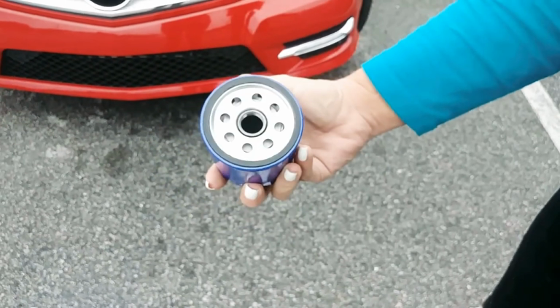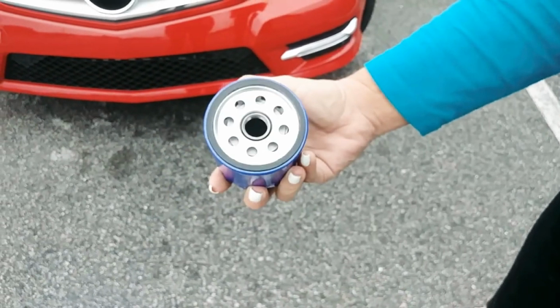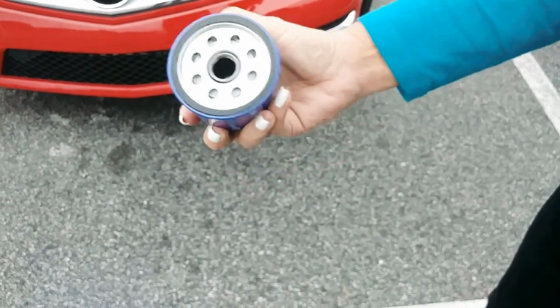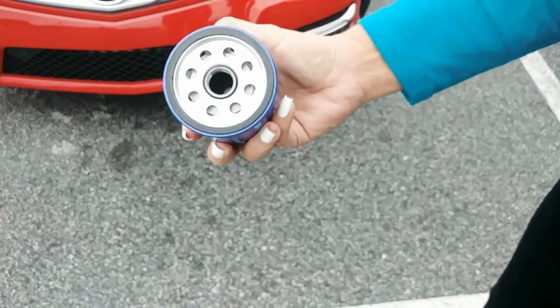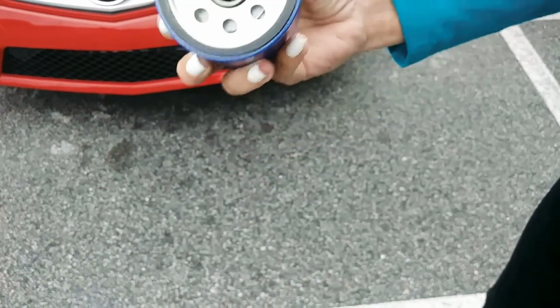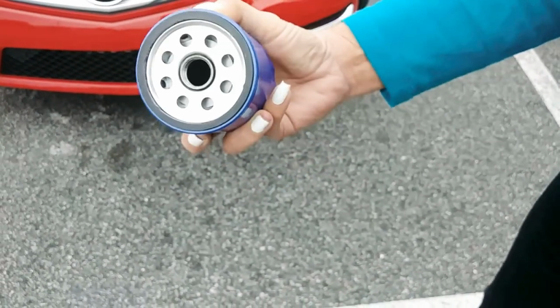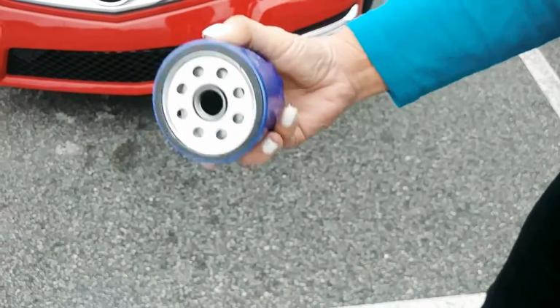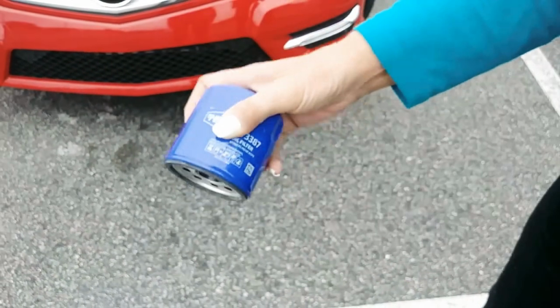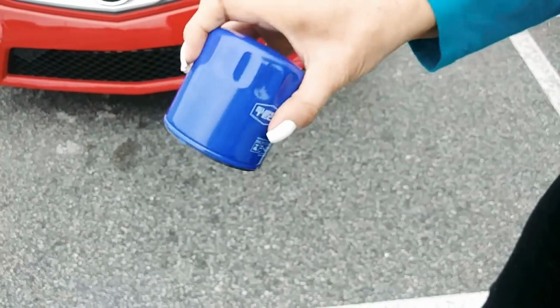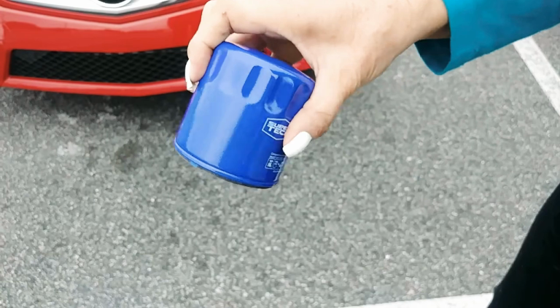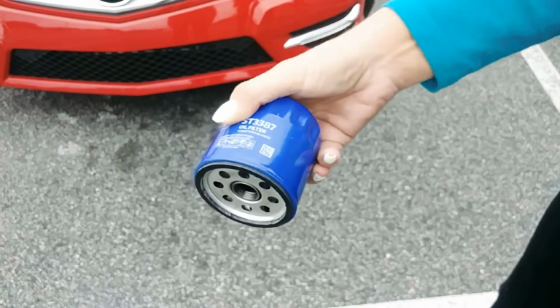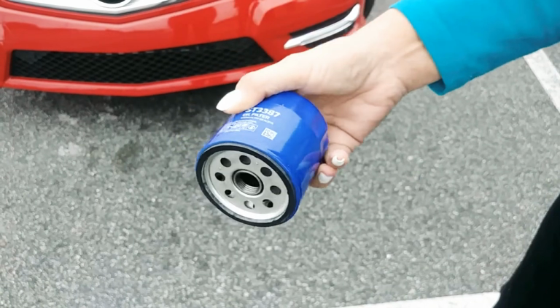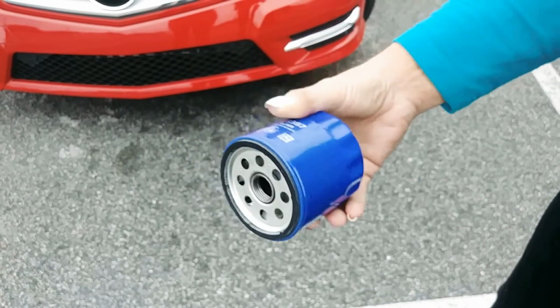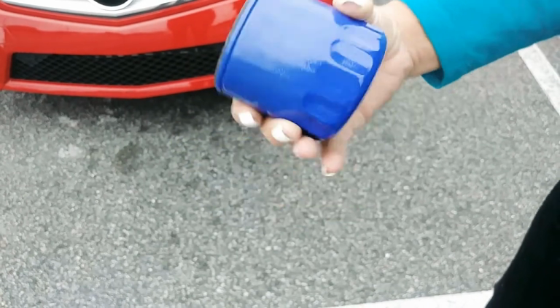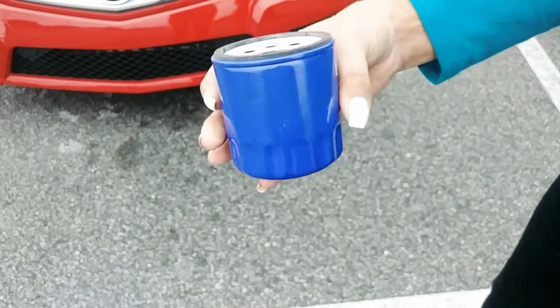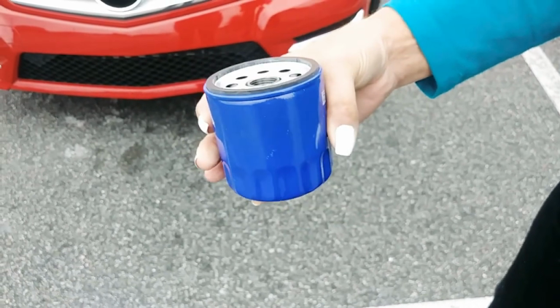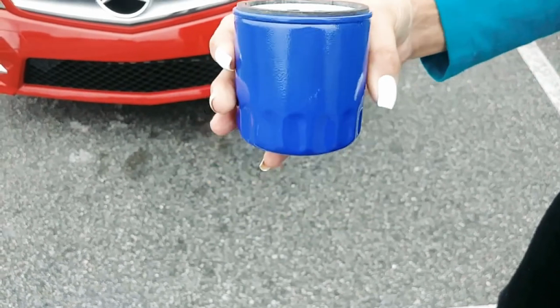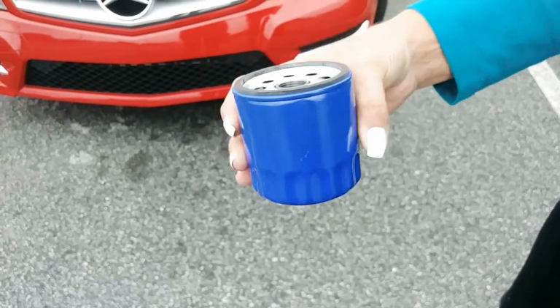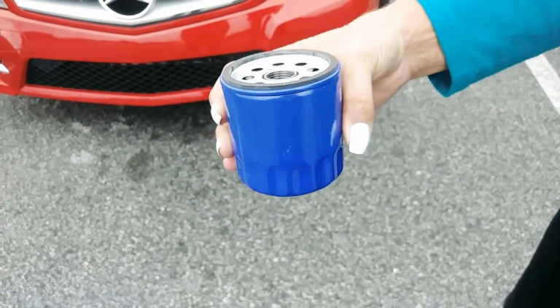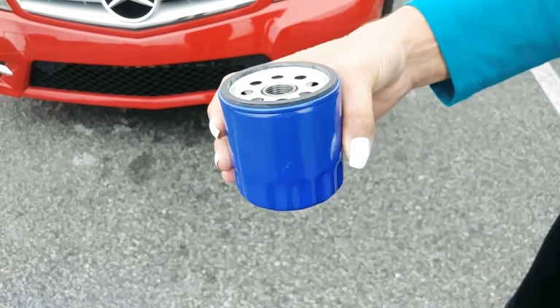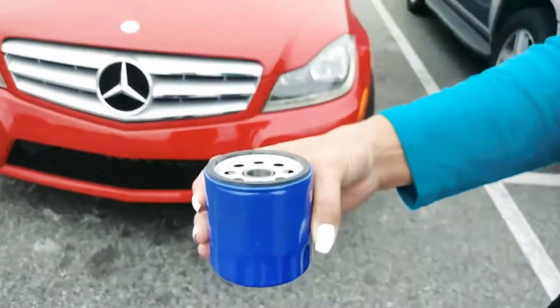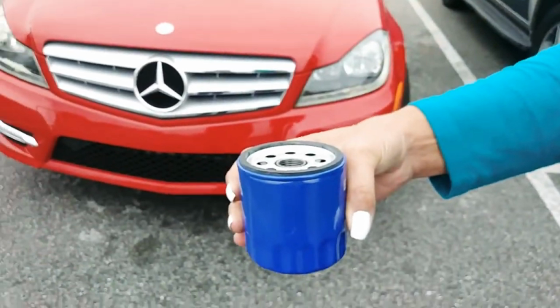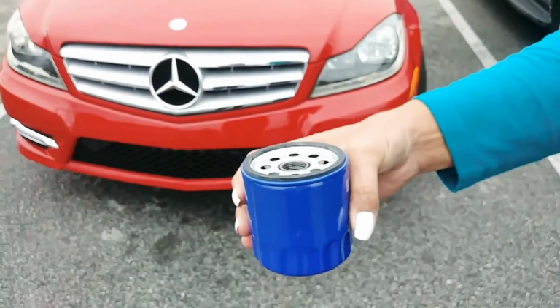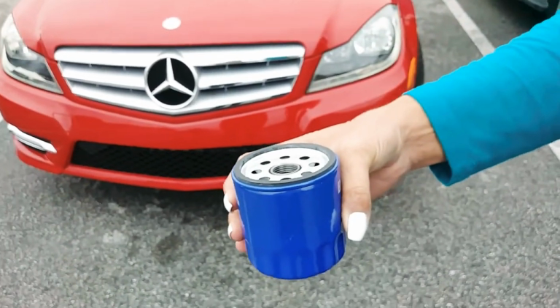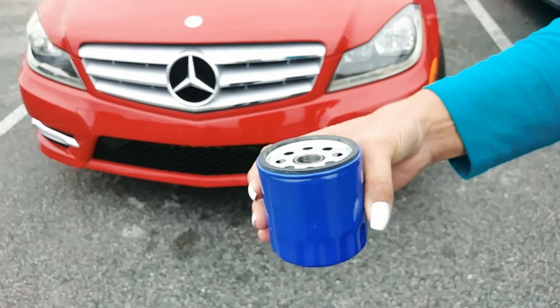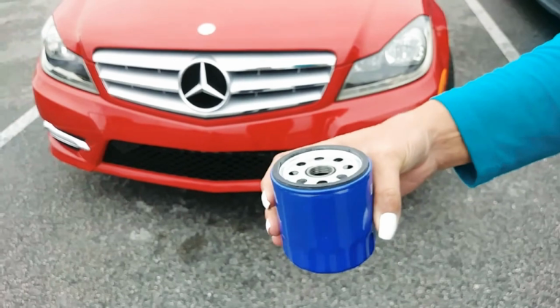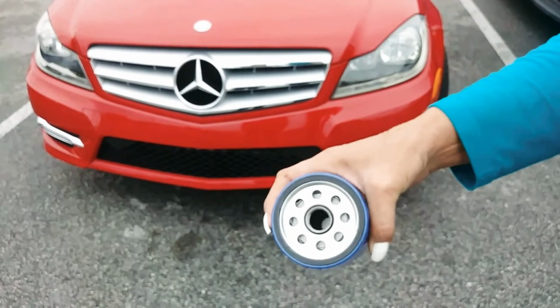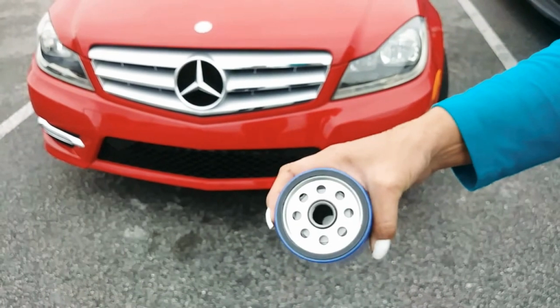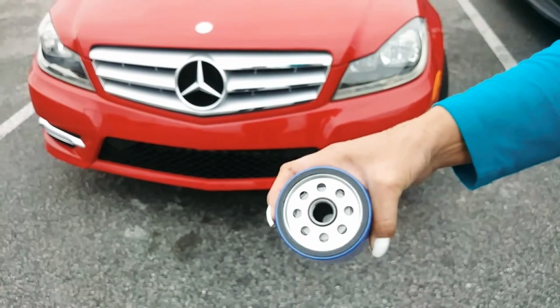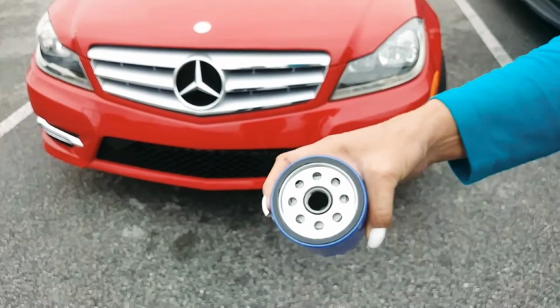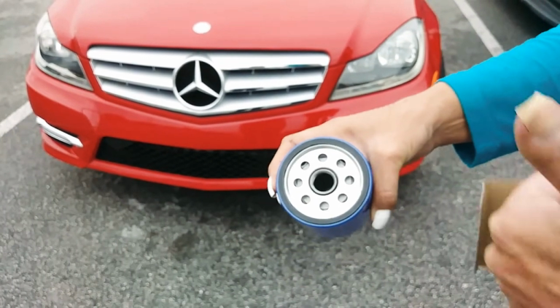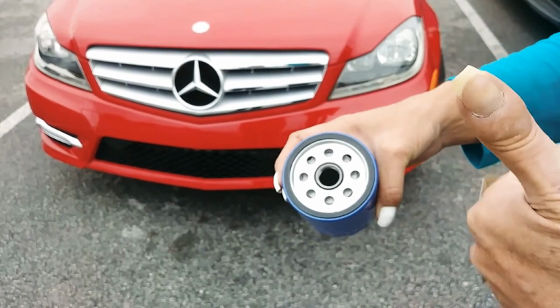Two filters per oil change — that's the key takeaway. Hope this helps; throw me a thumbs up!